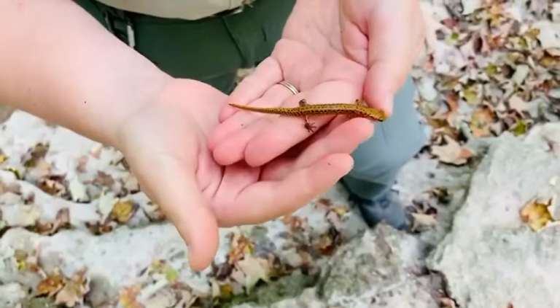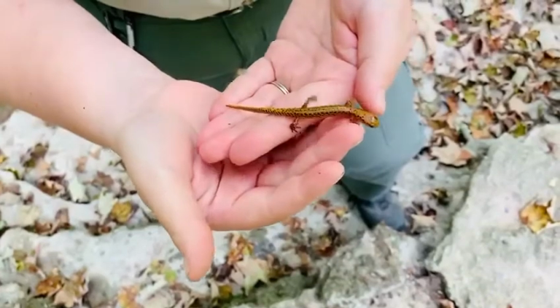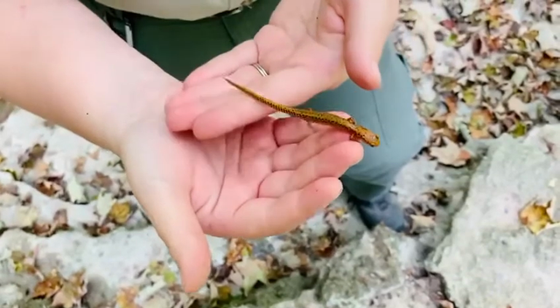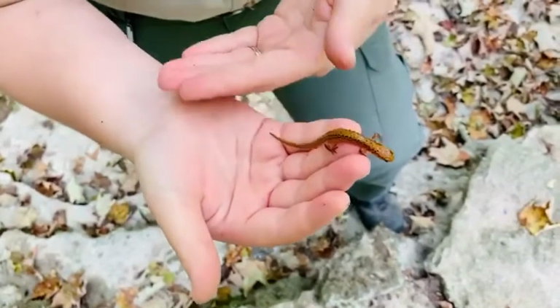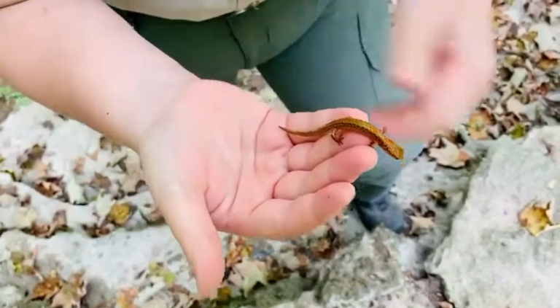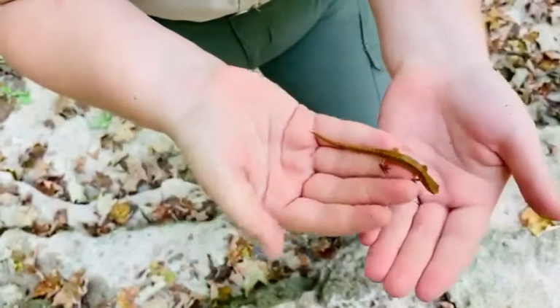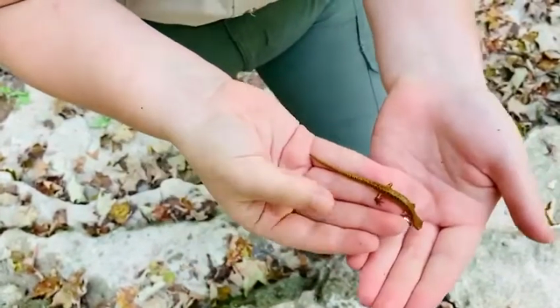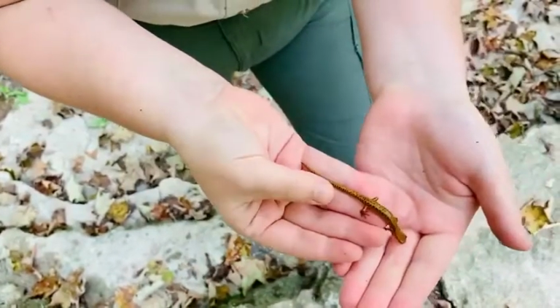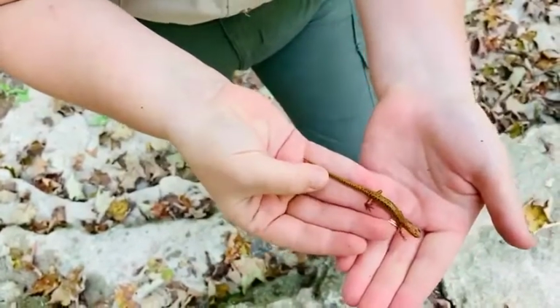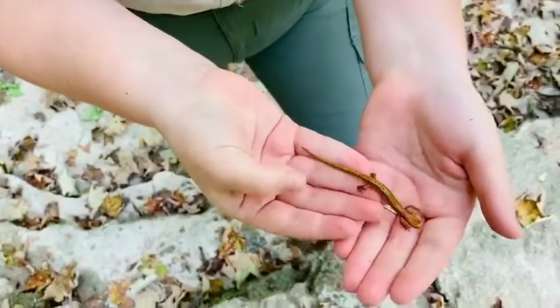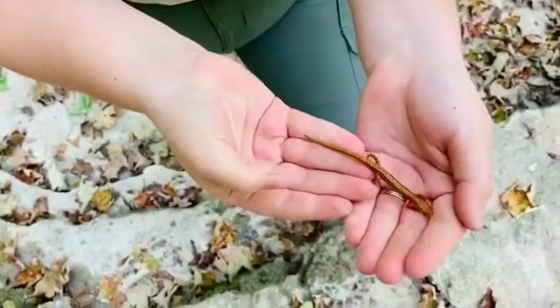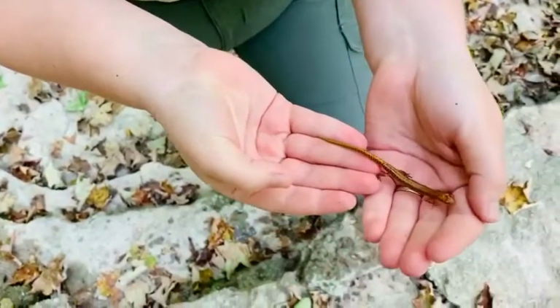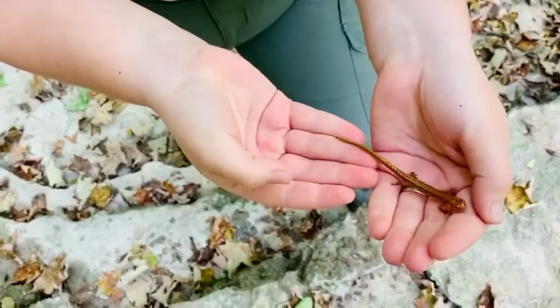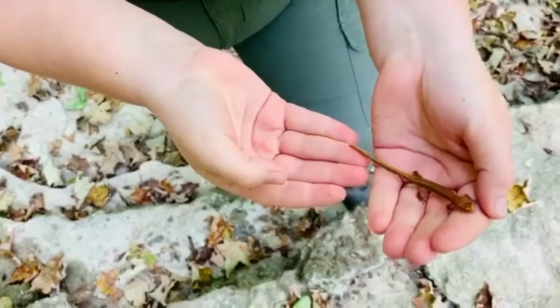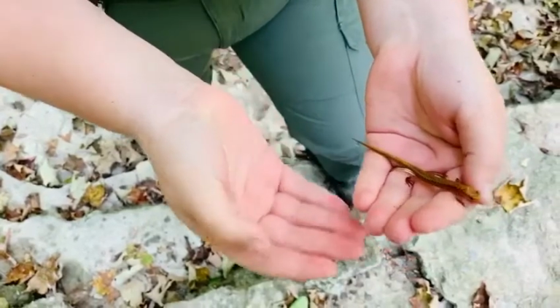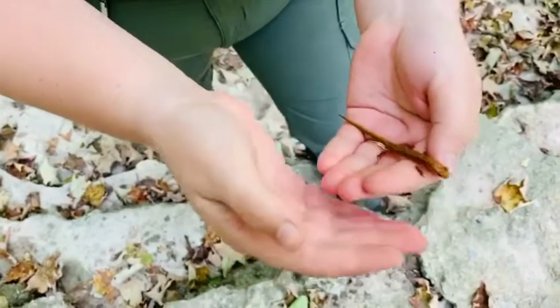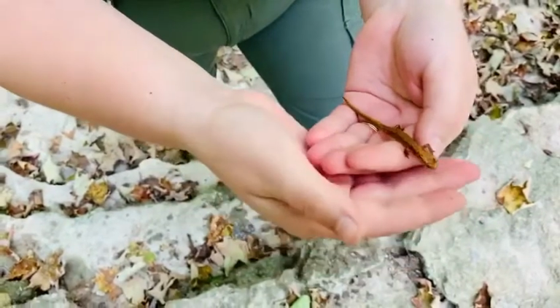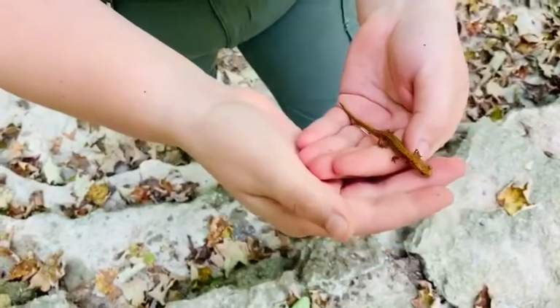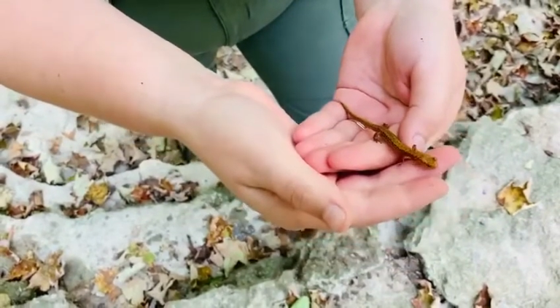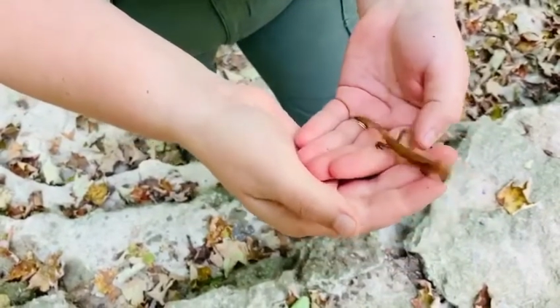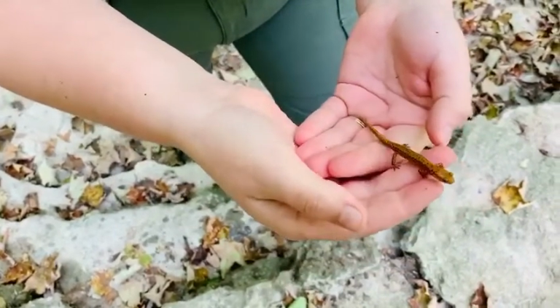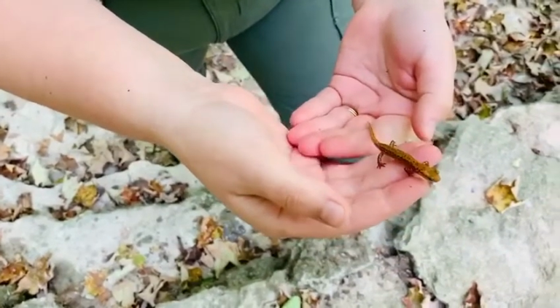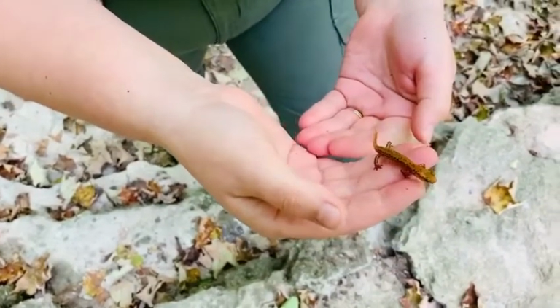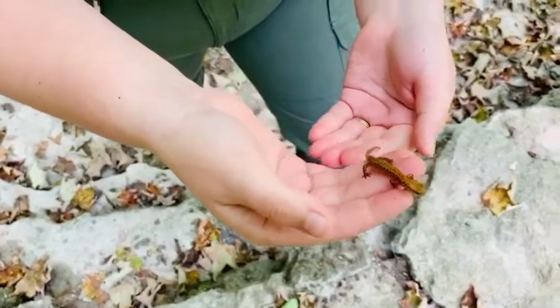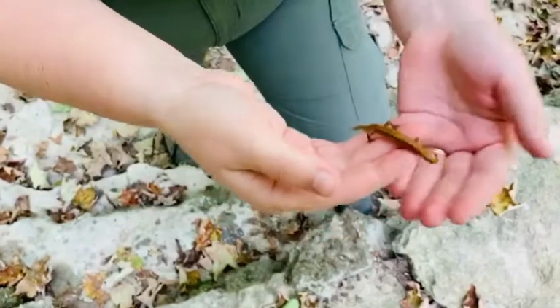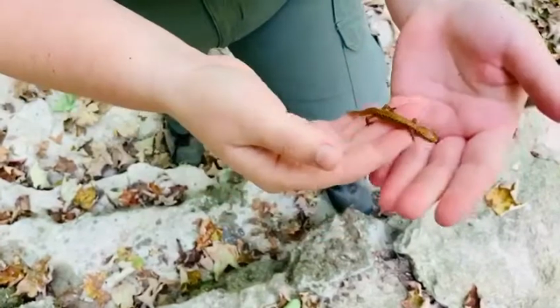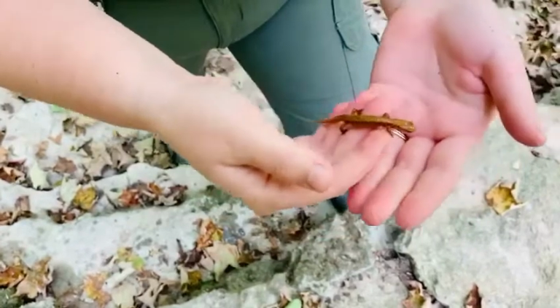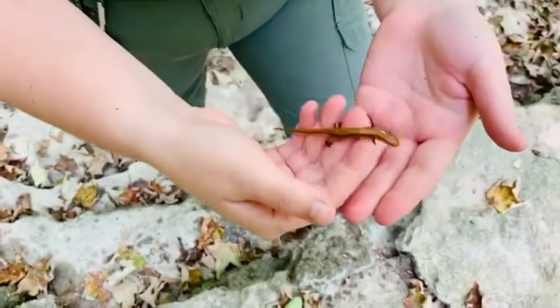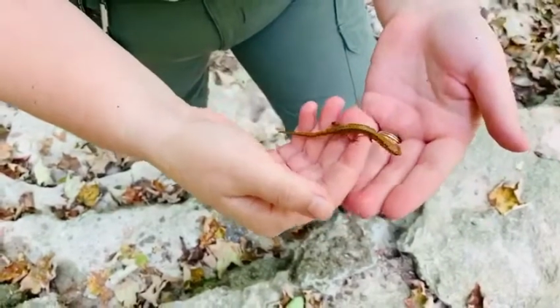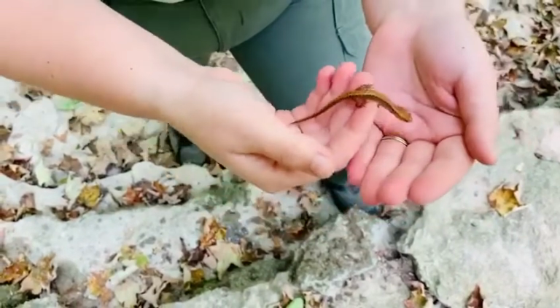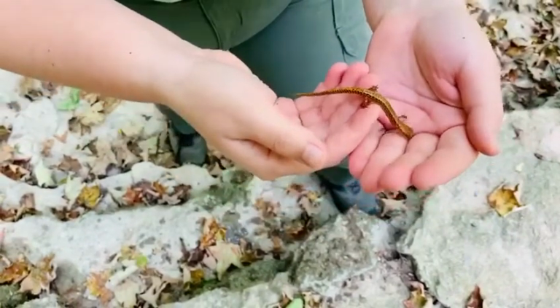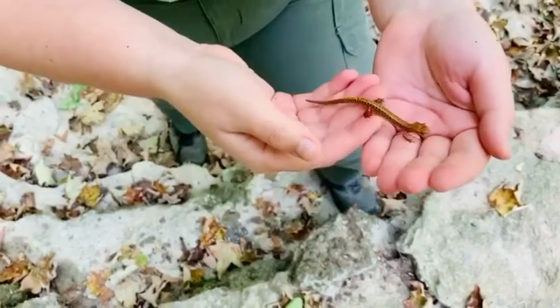You'll notice they get their name from that really beautiful long tail they have. That tail can get as long as over half their body length. Now this guy's tail is actually kind of short, and that might mean that he is a young salamander.